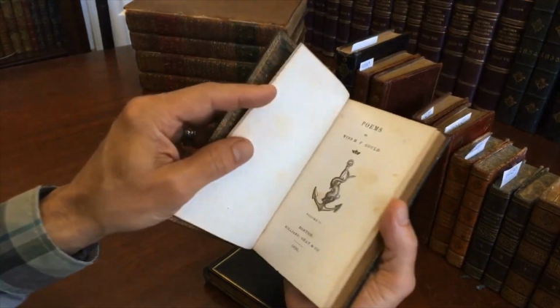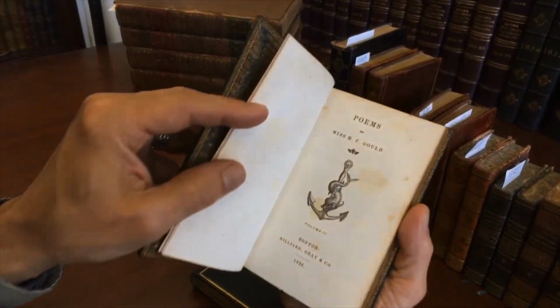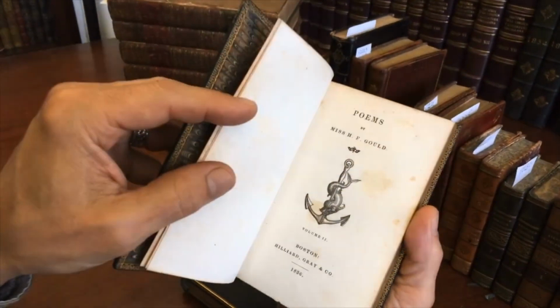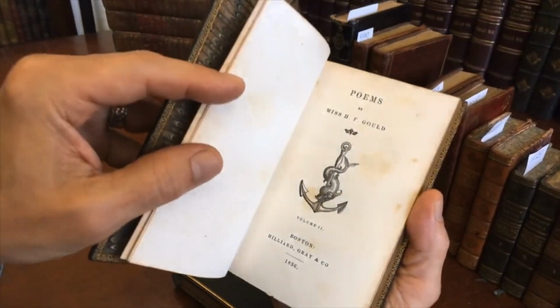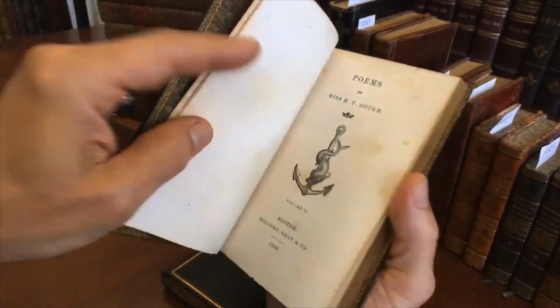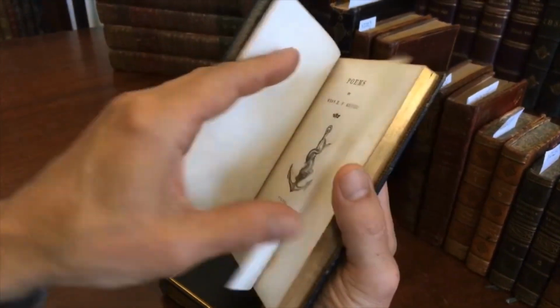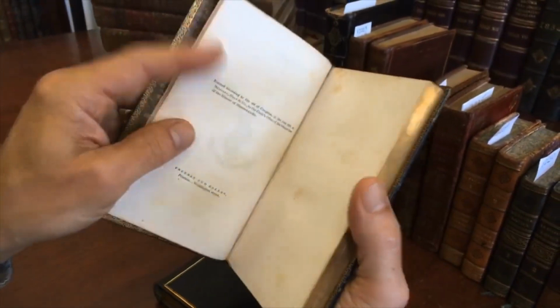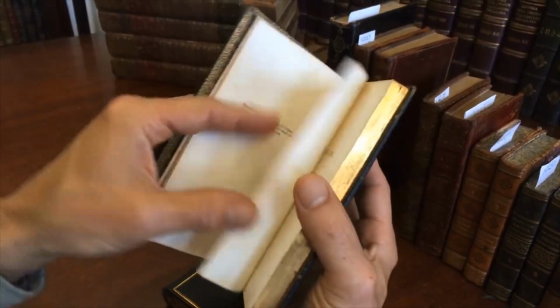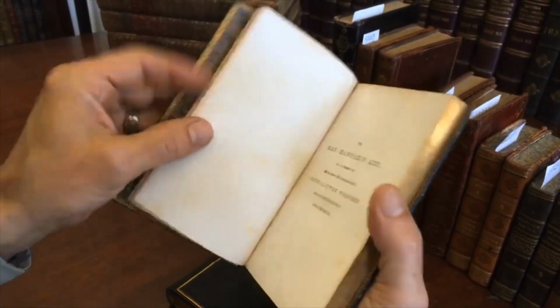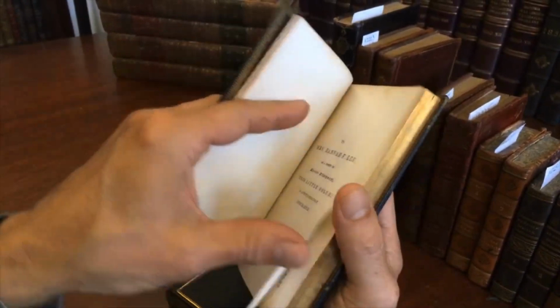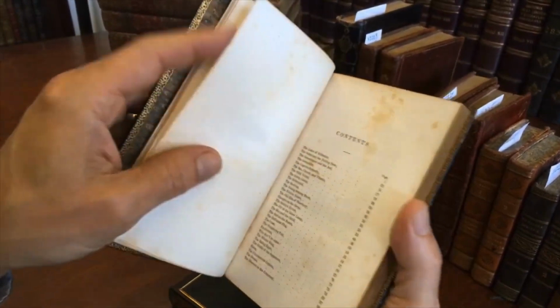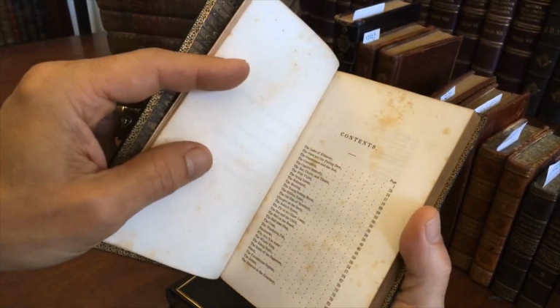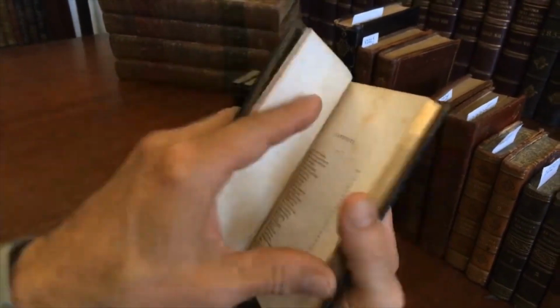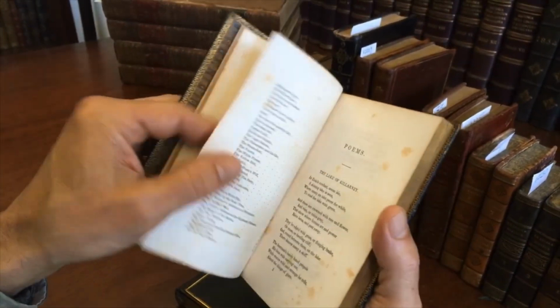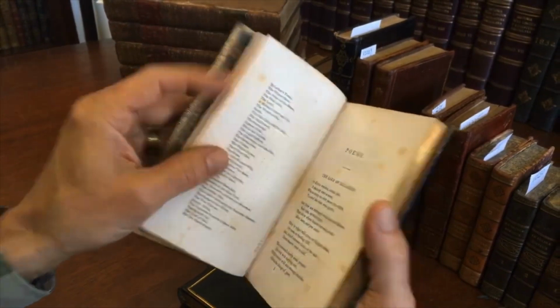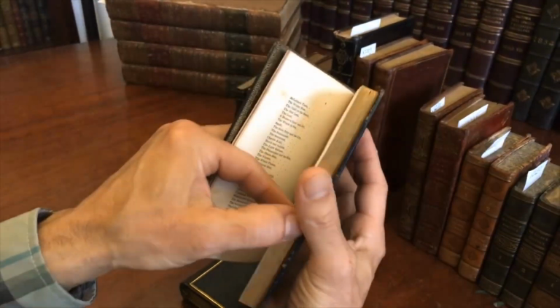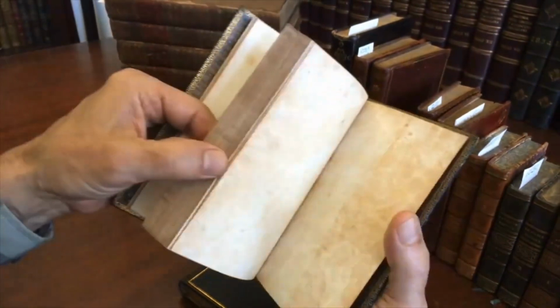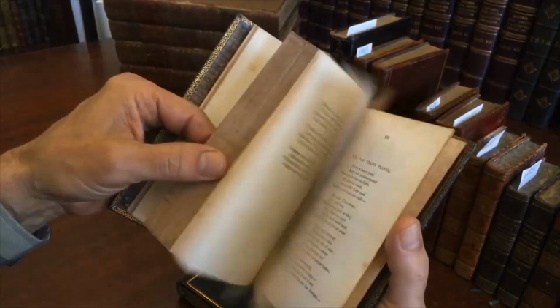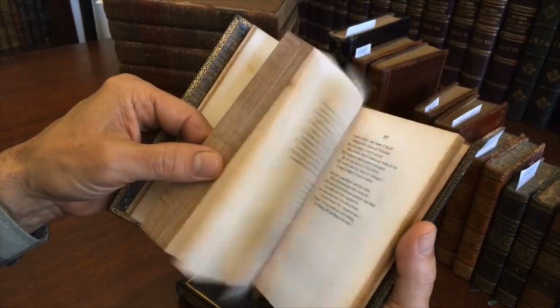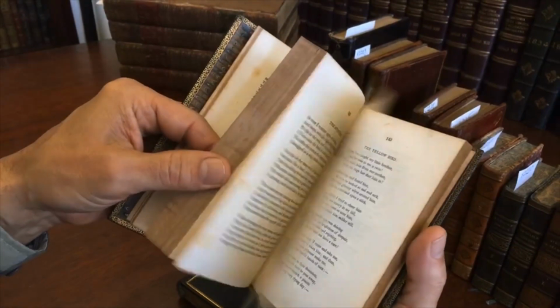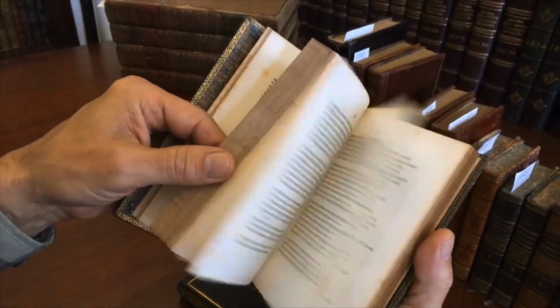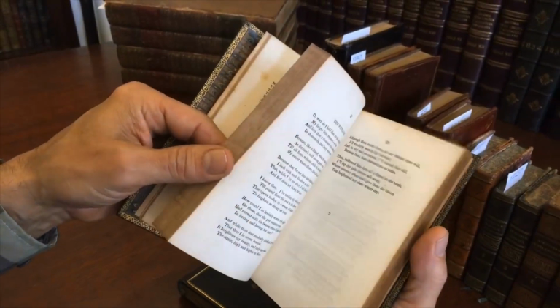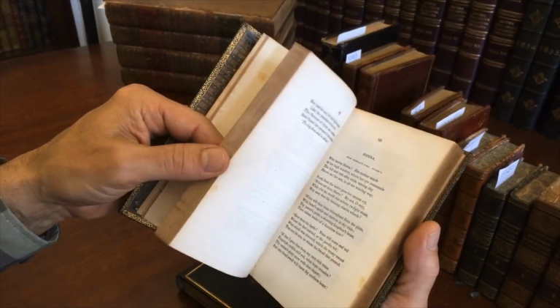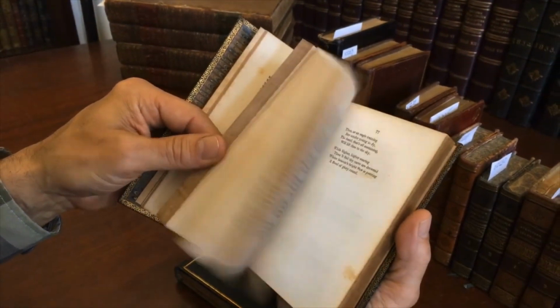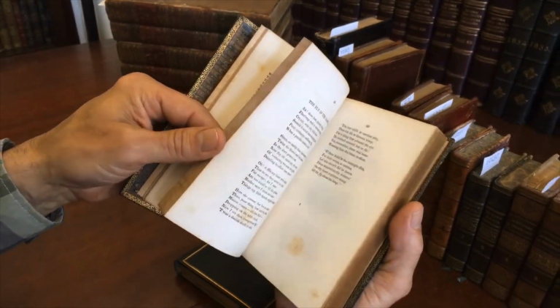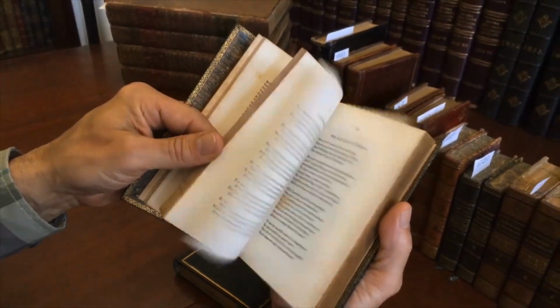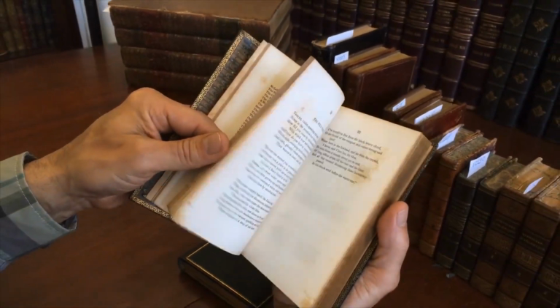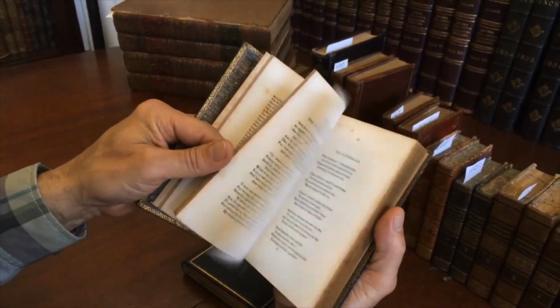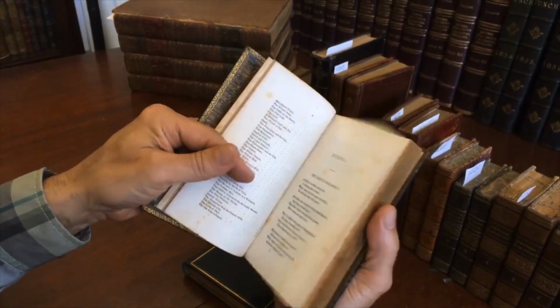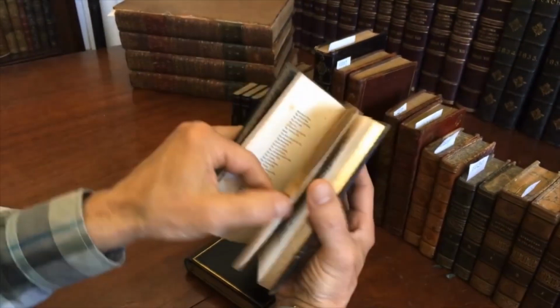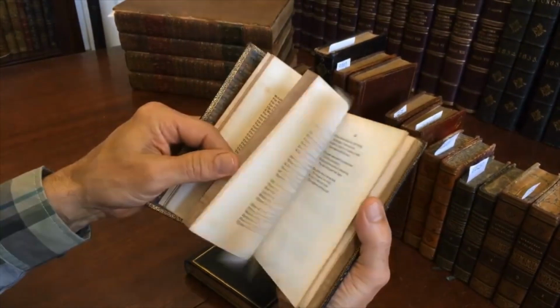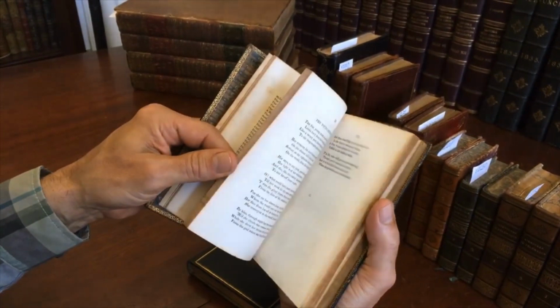And here is volume two — same sort of tight, sound condition with light, mostly light actually in this volume, scattered foxing.